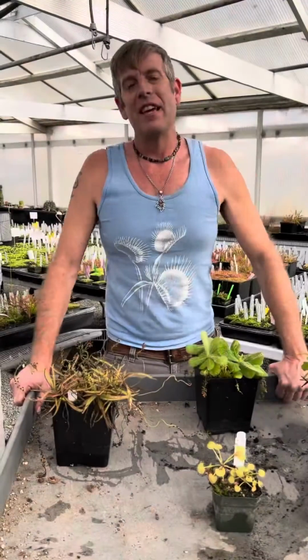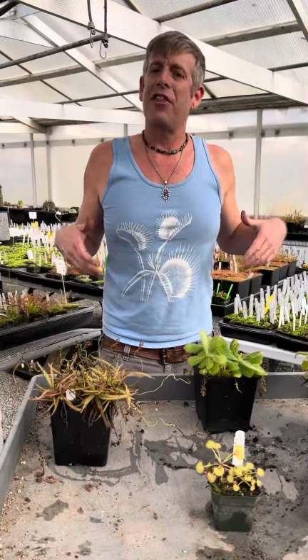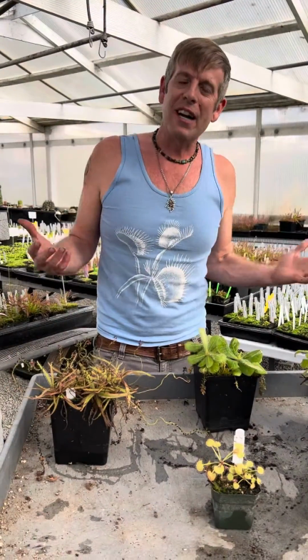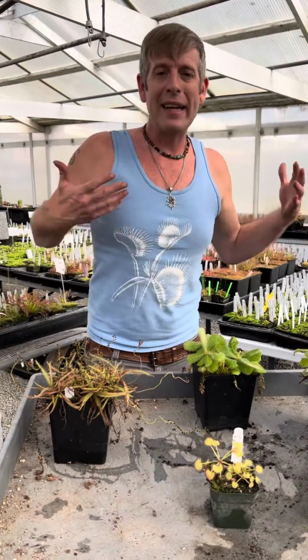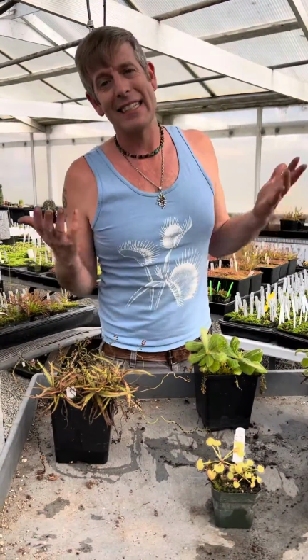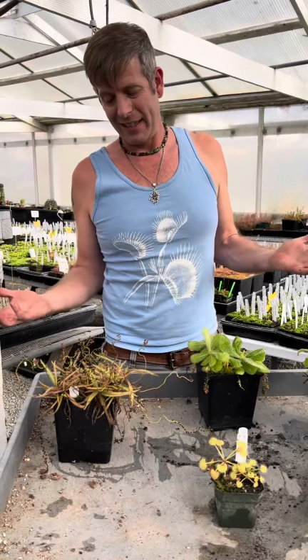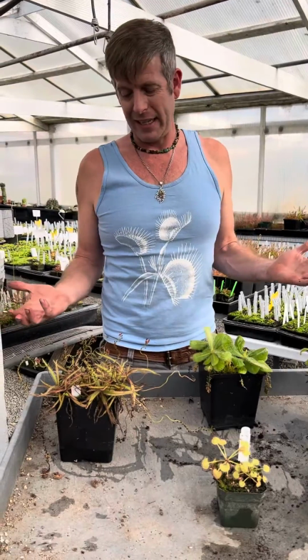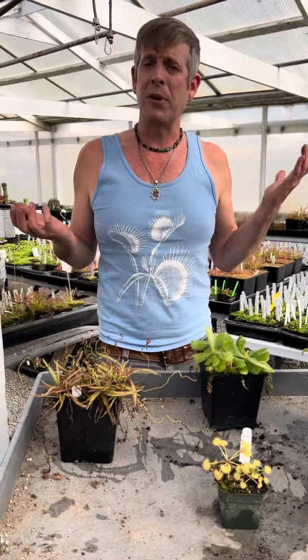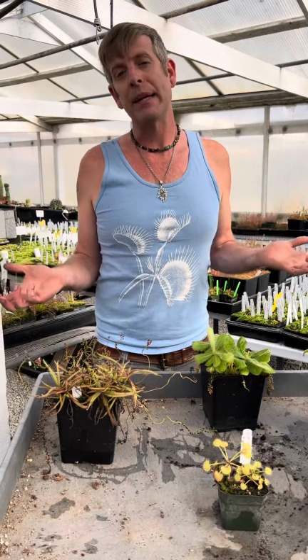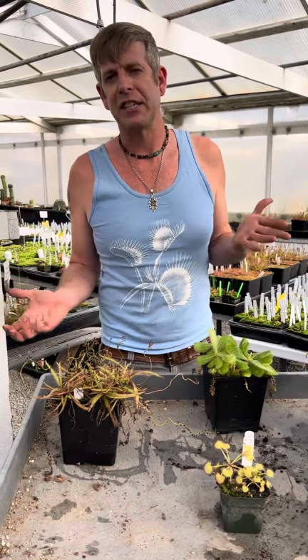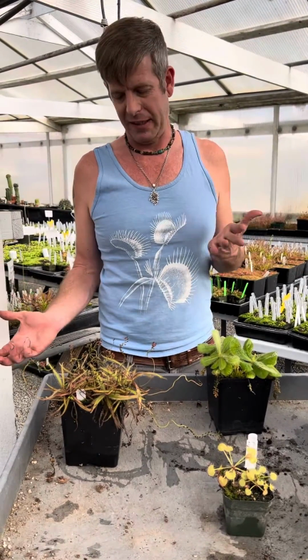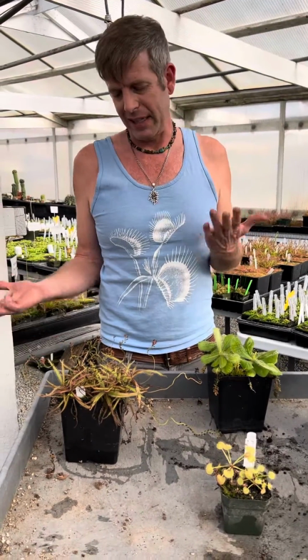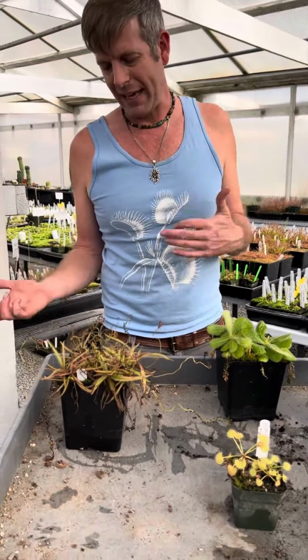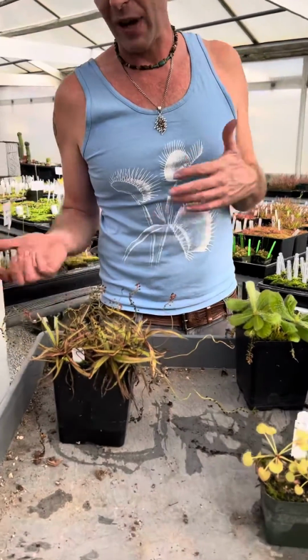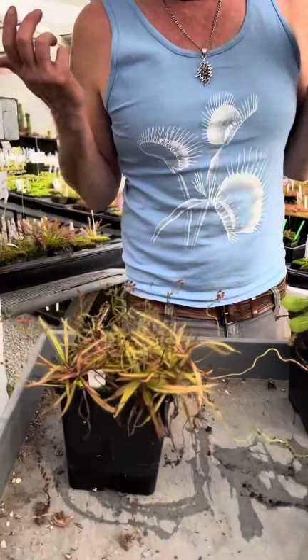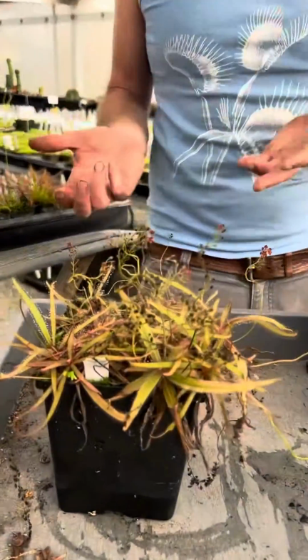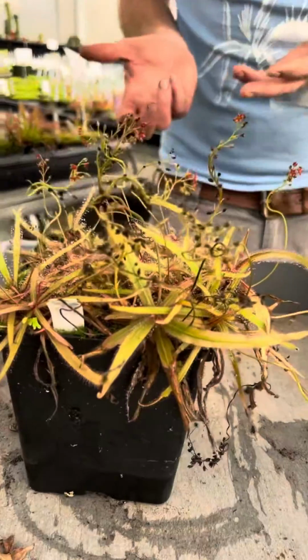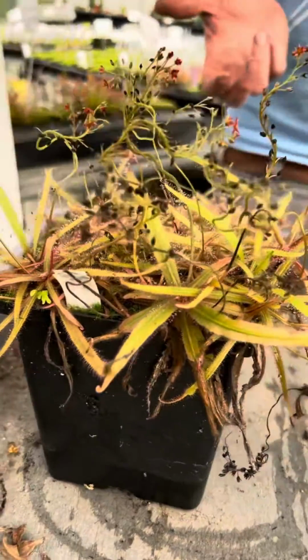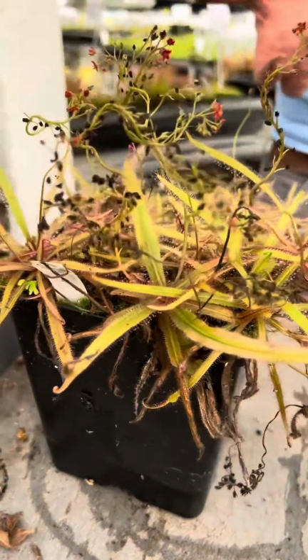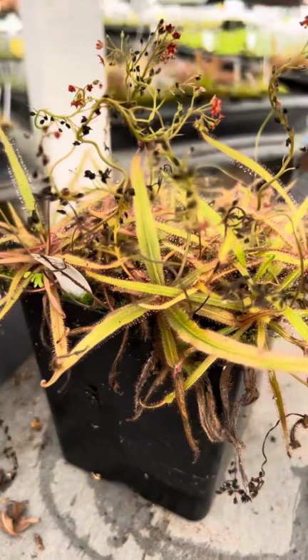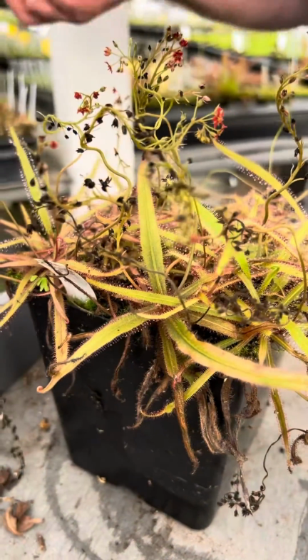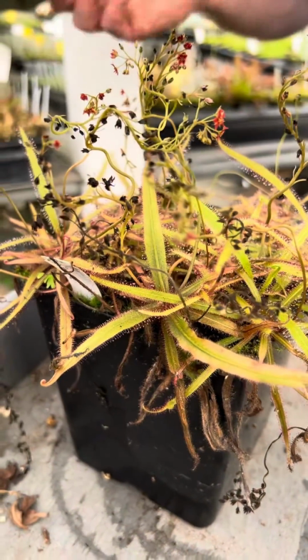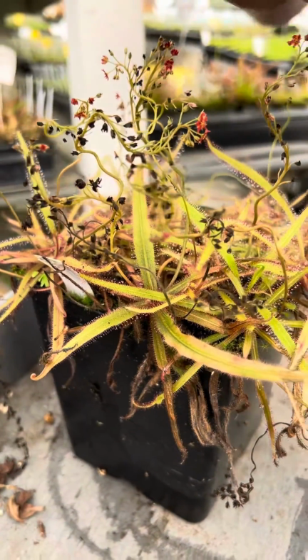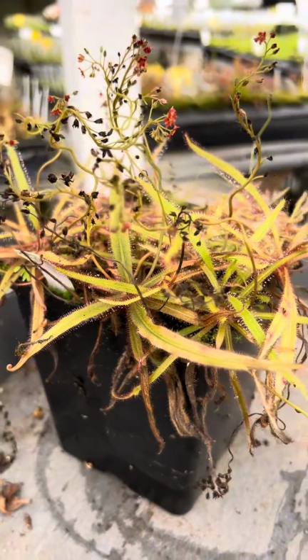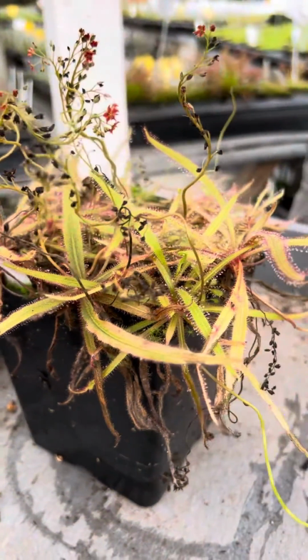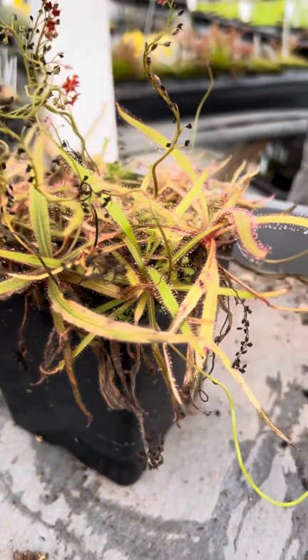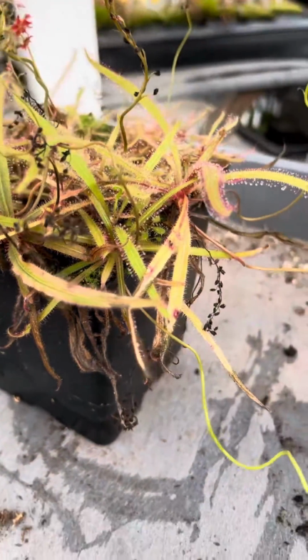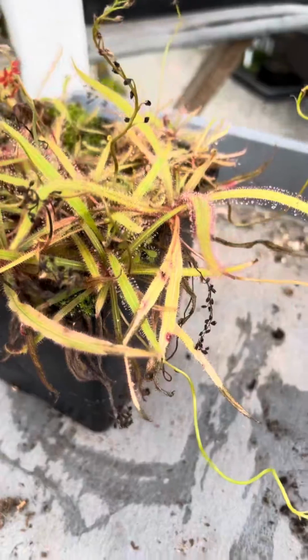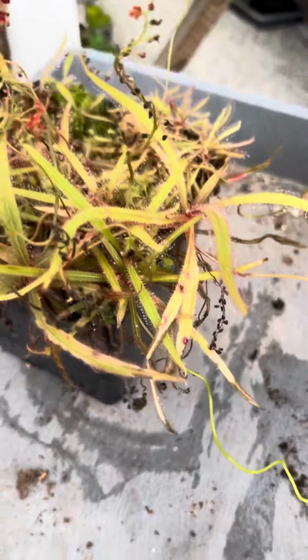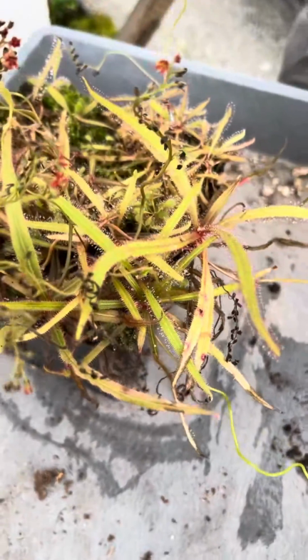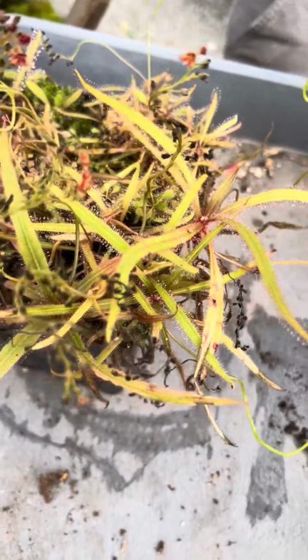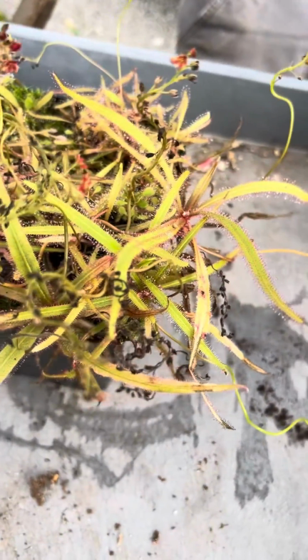The third of the Queensland sisters is probably the most common in collections, so I saved her for last — Drosera adelae. It has these long lance-shaped leaves, obviously different than the other two.